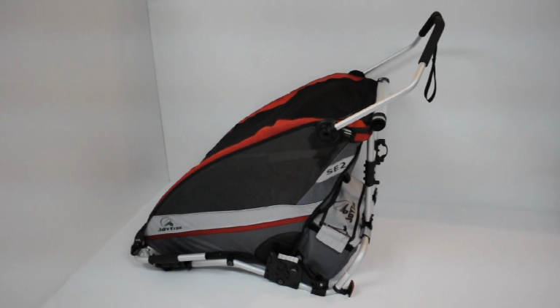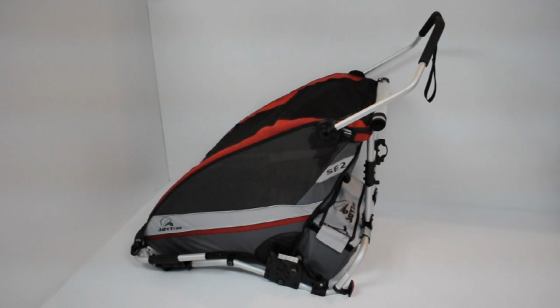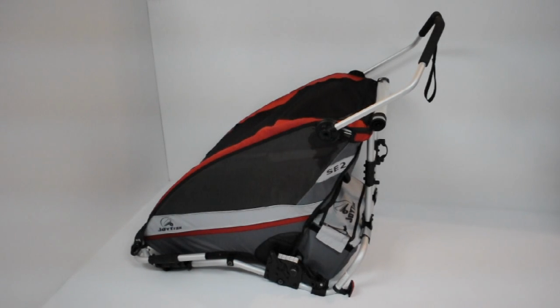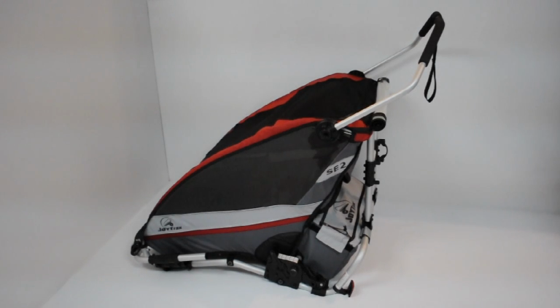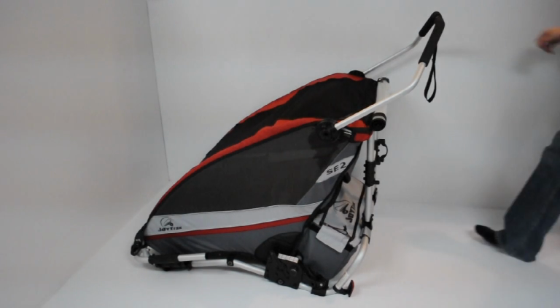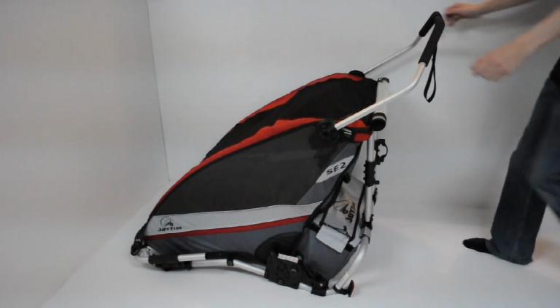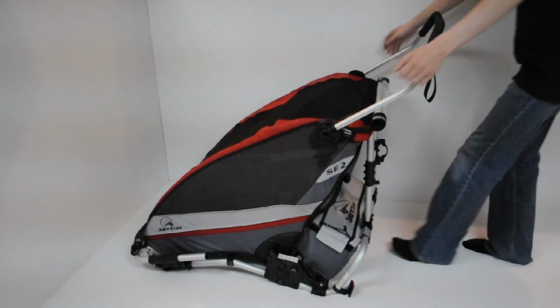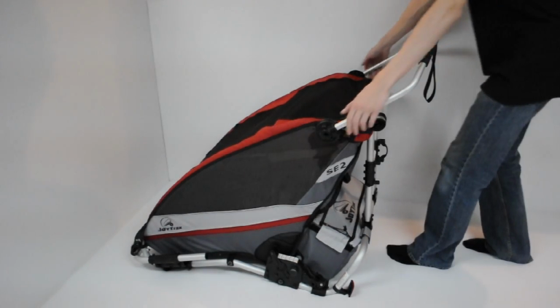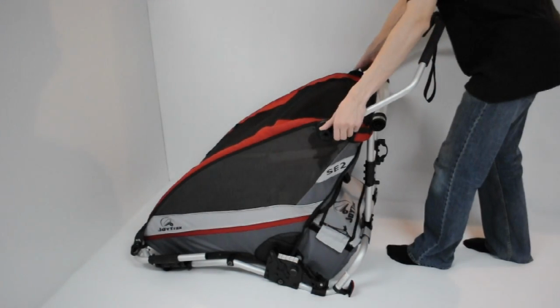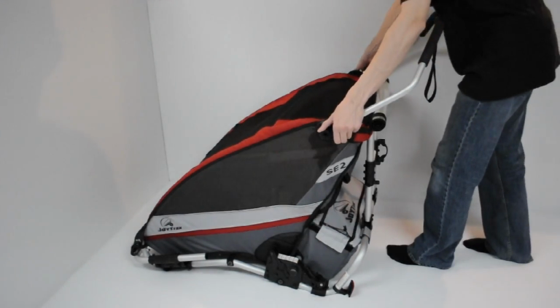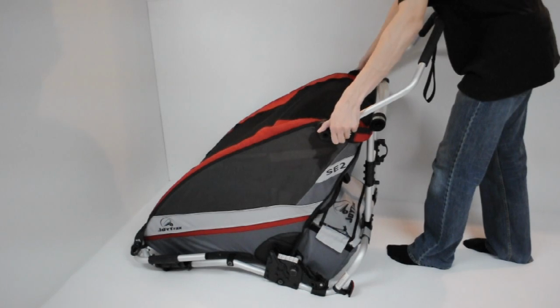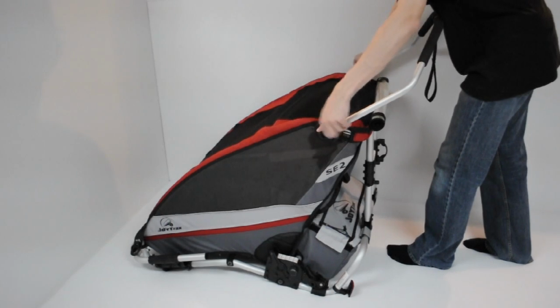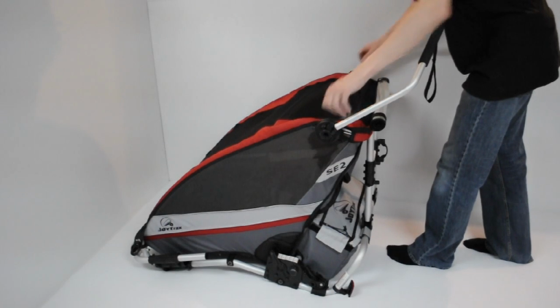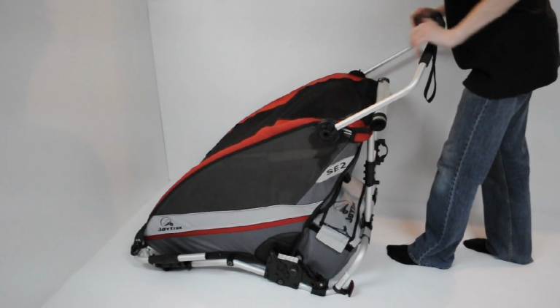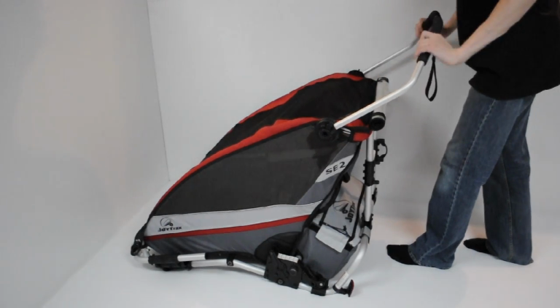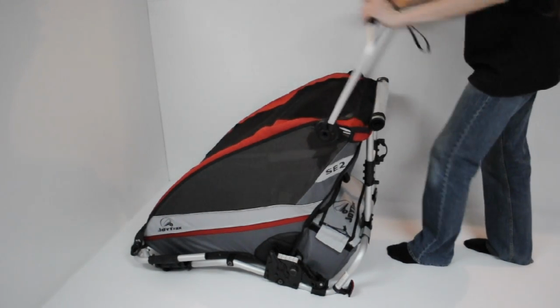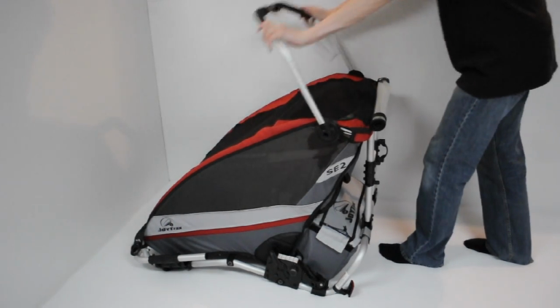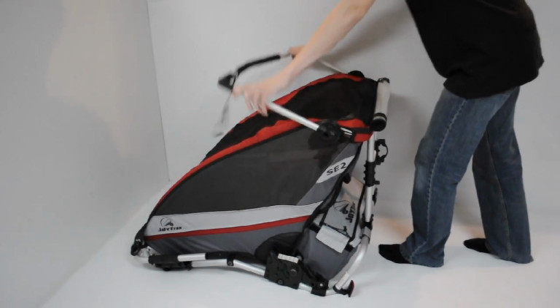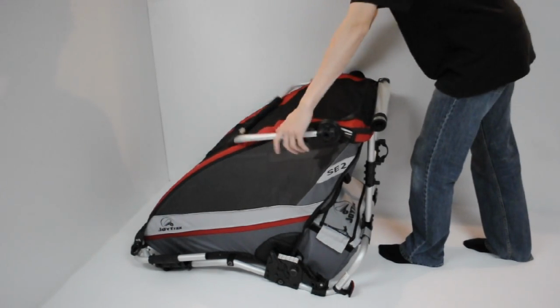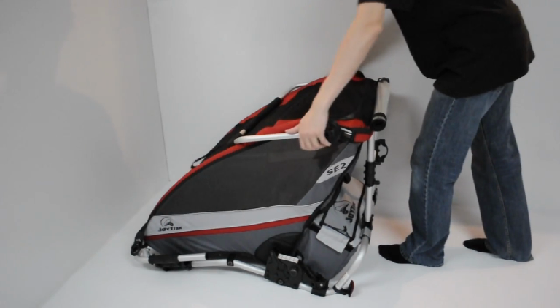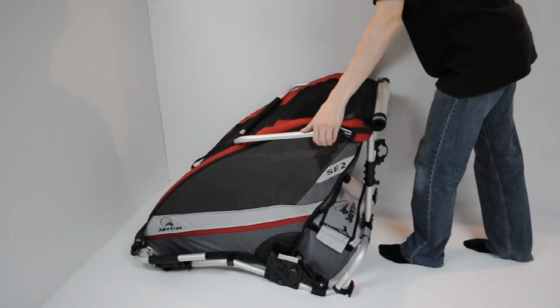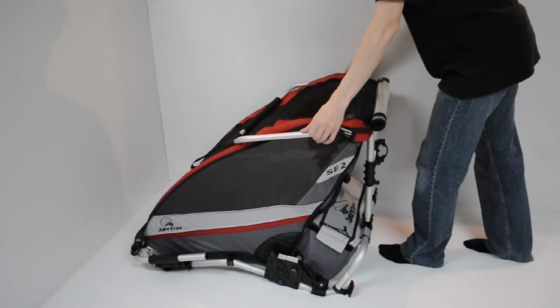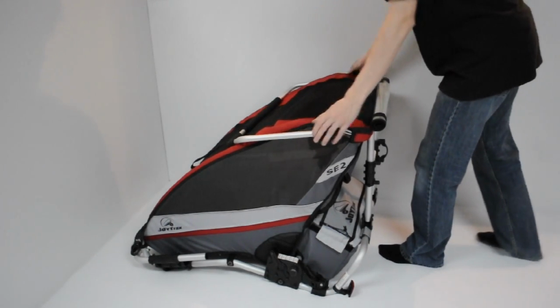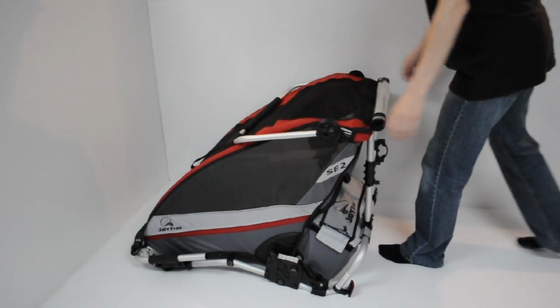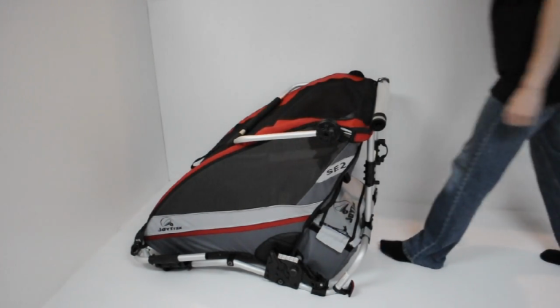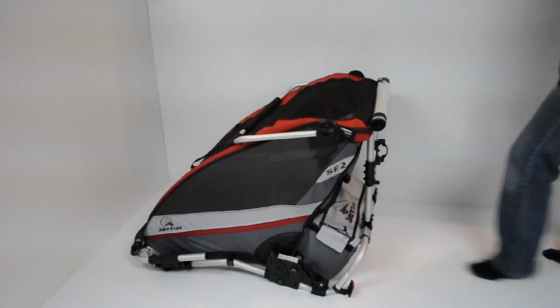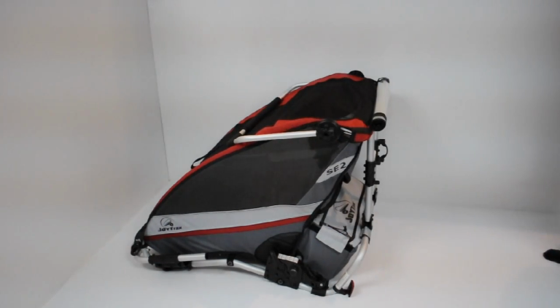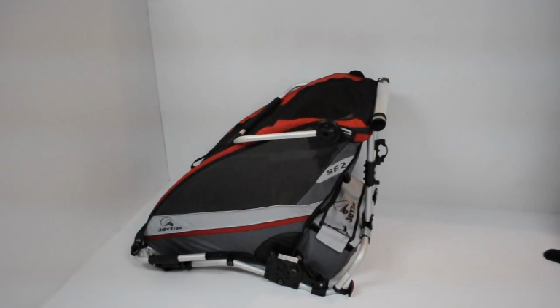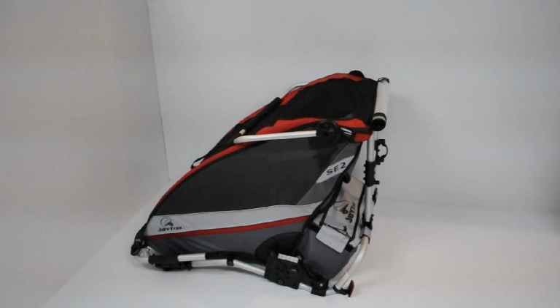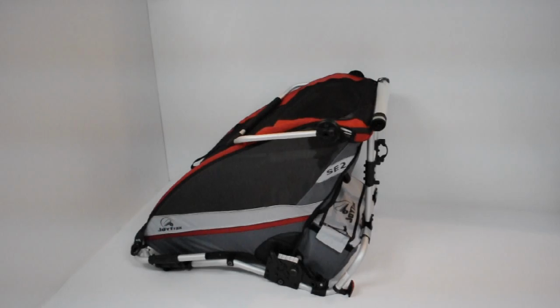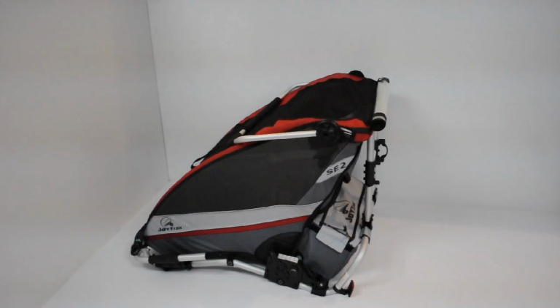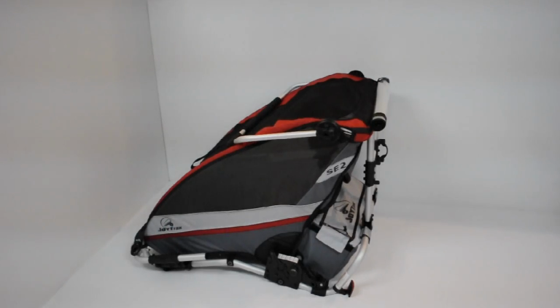To collapse the carrier, make sure that the handlebar is locked in the forward storage position. Watch the adjusting the handlebar video to learn how.